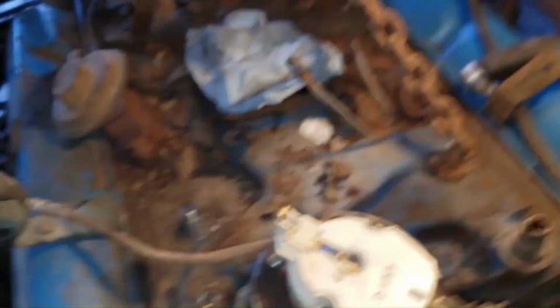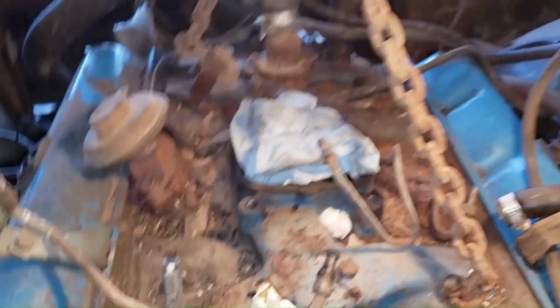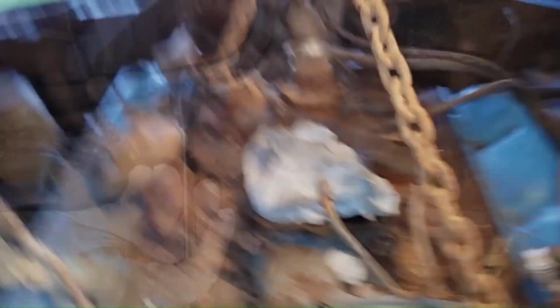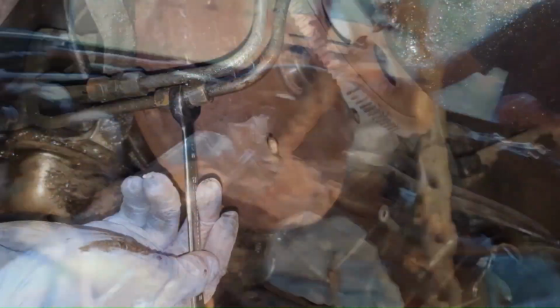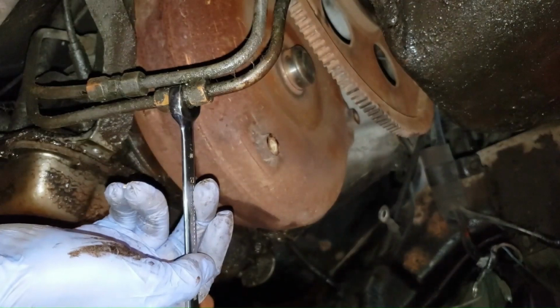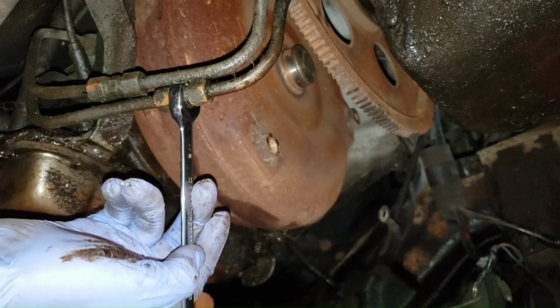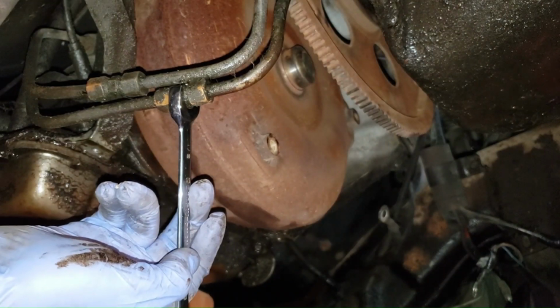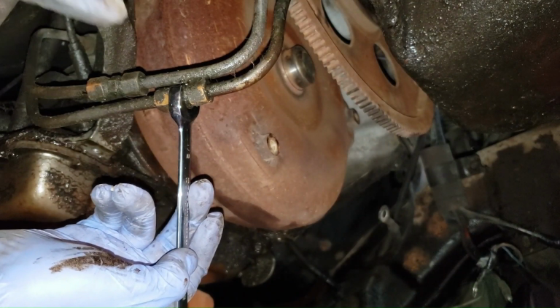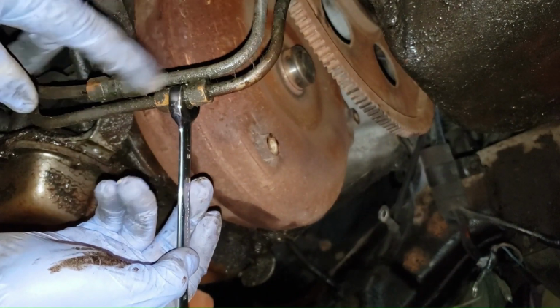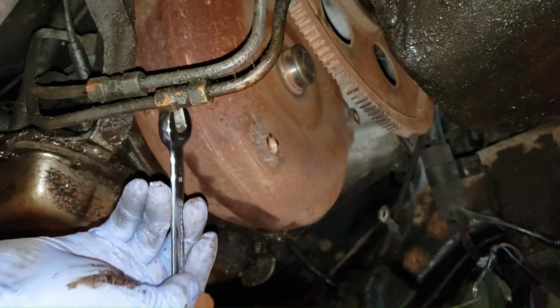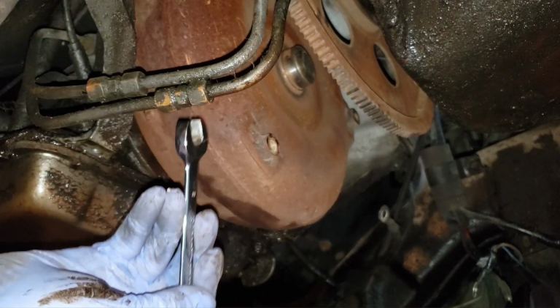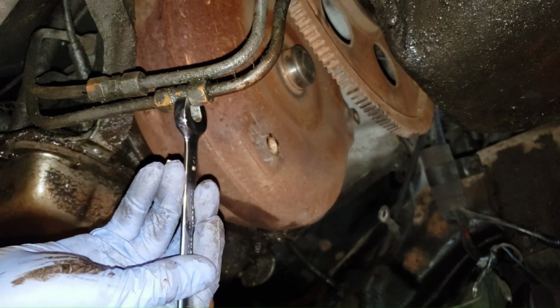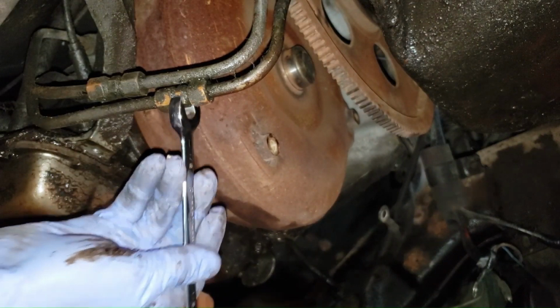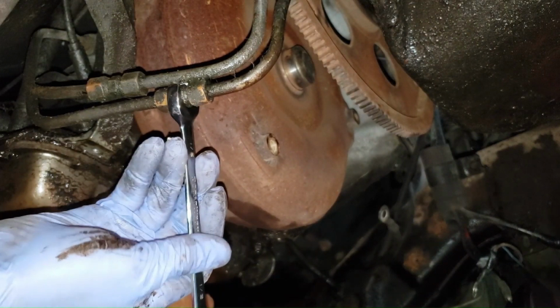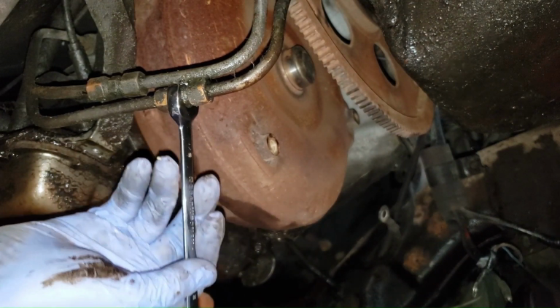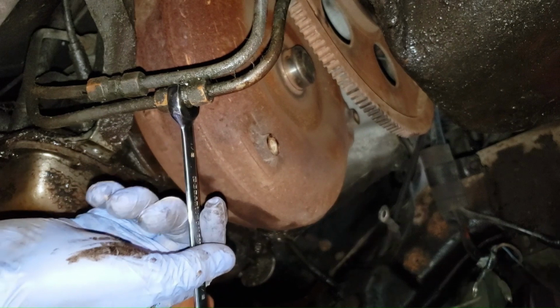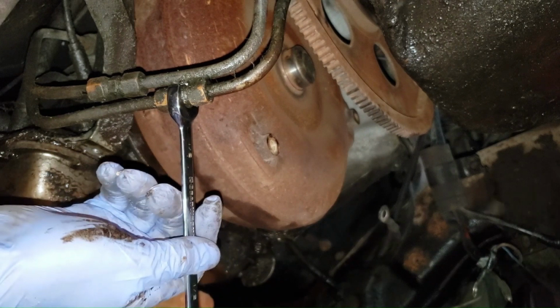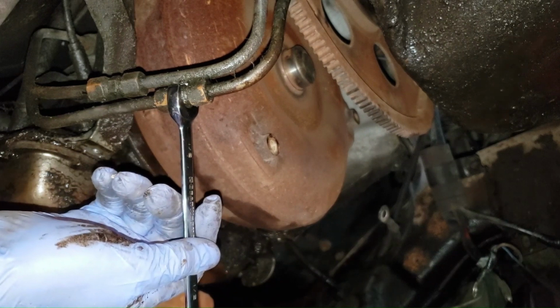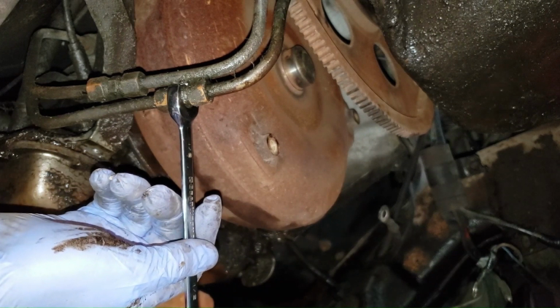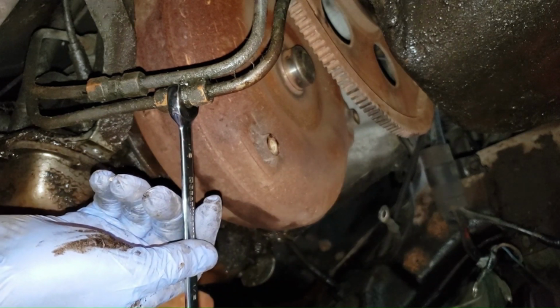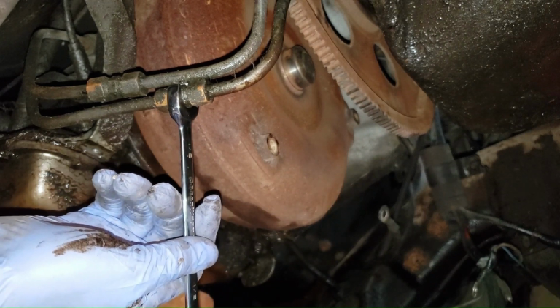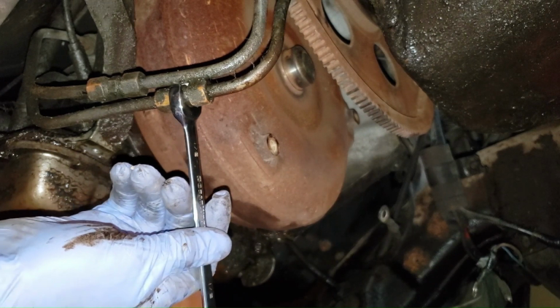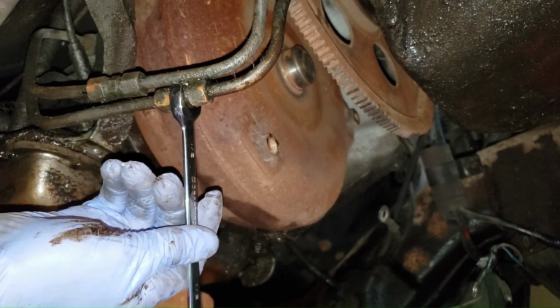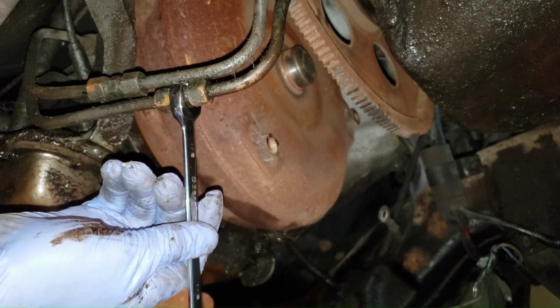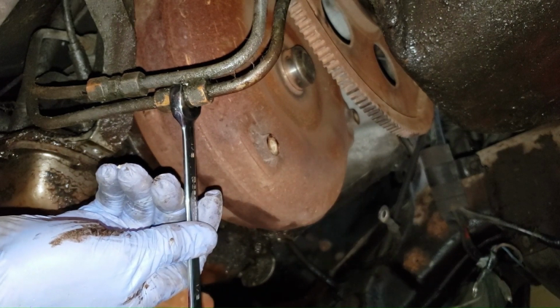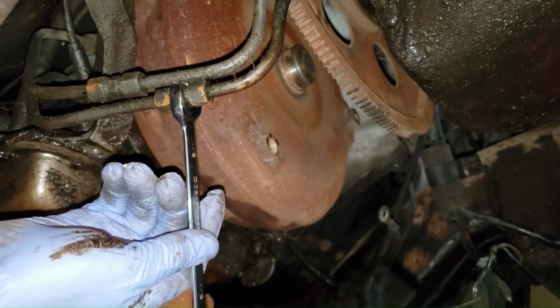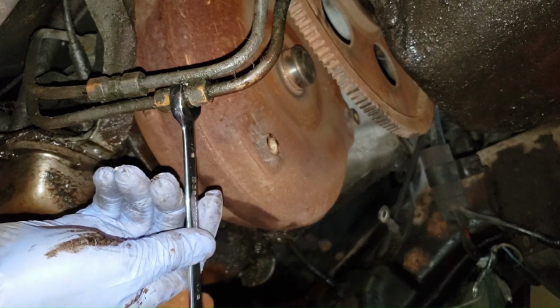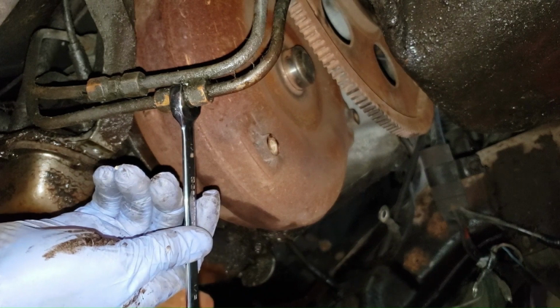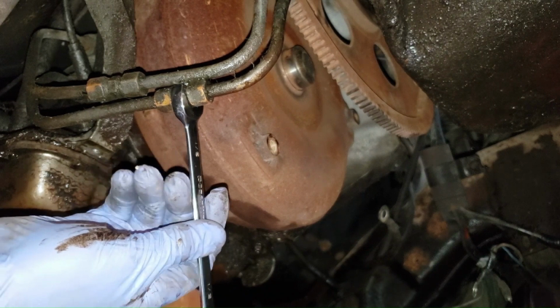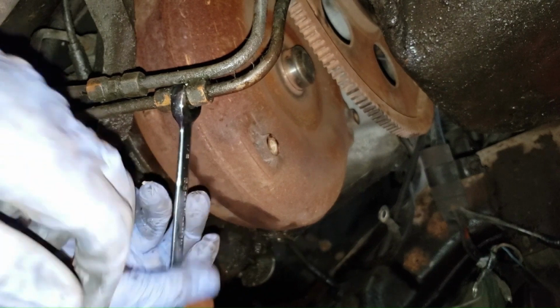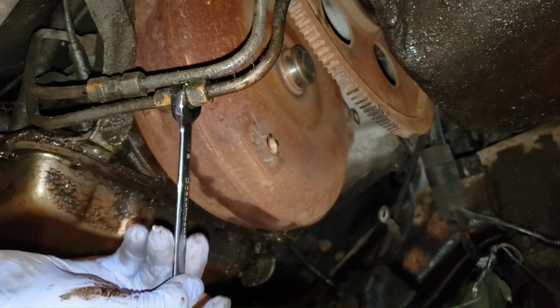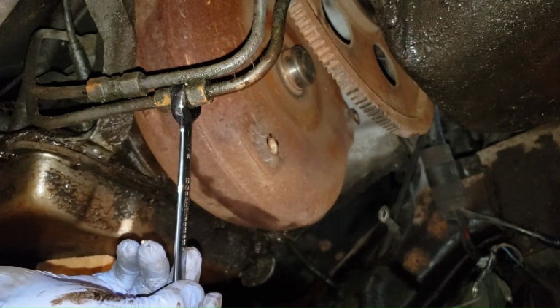These are compression fittings for the transmission cooler lines. This is an 11-sixteenths and a 9-sixteenths. That's the one — you got a big one in here.